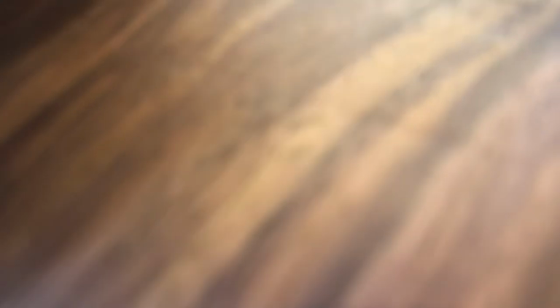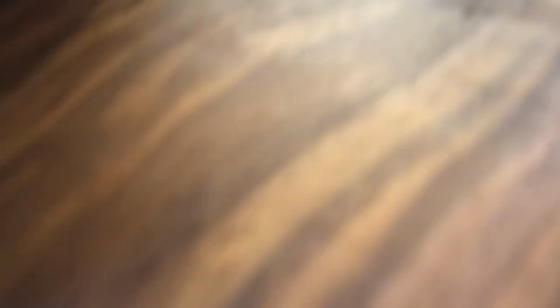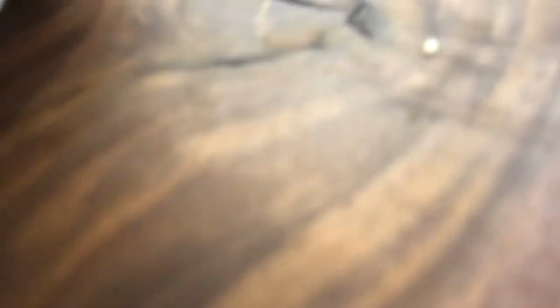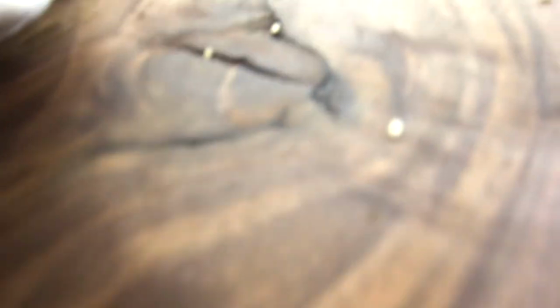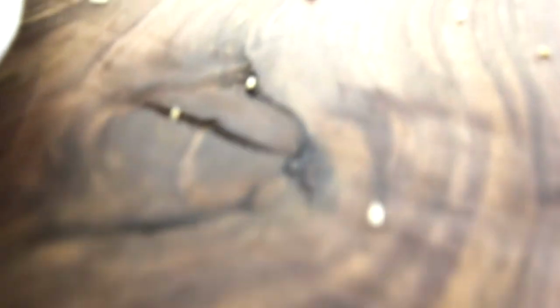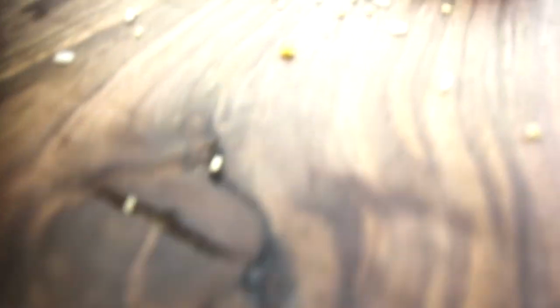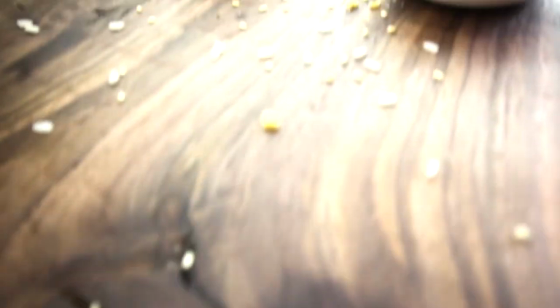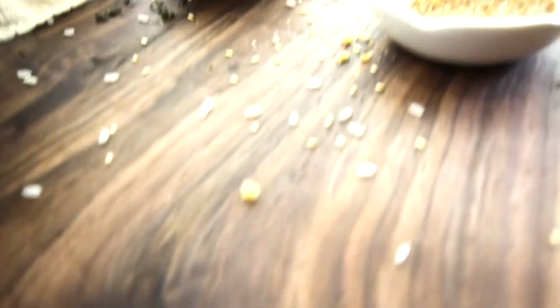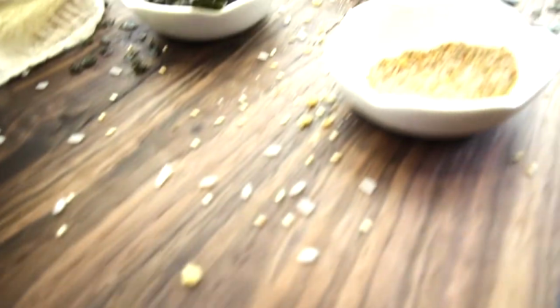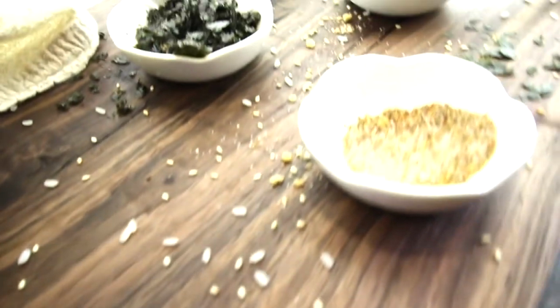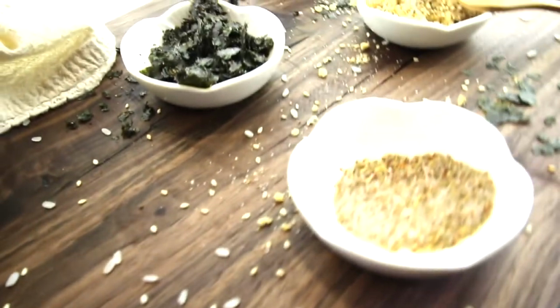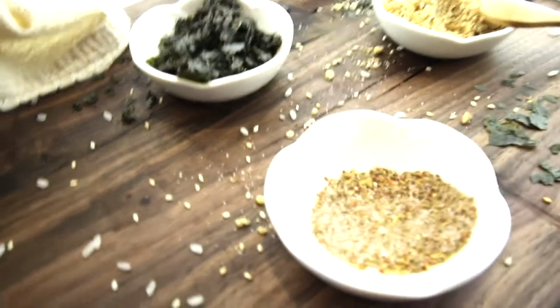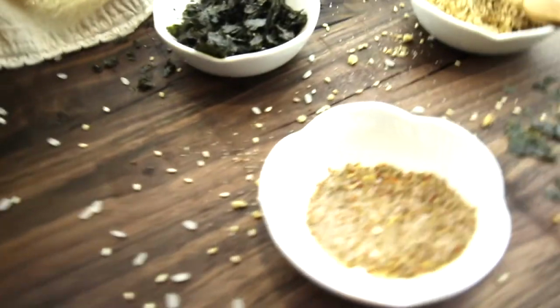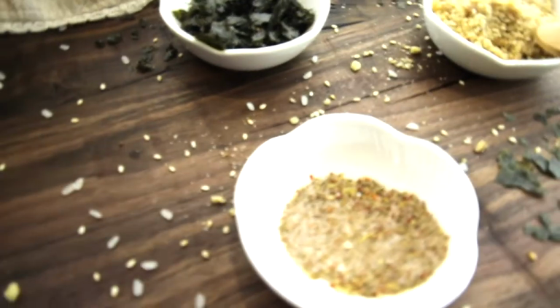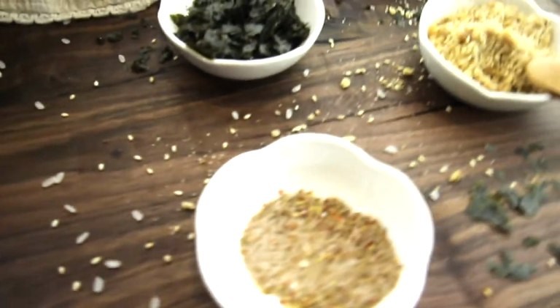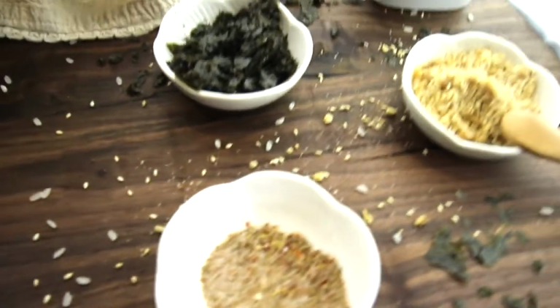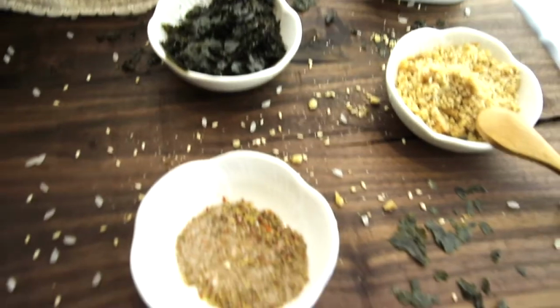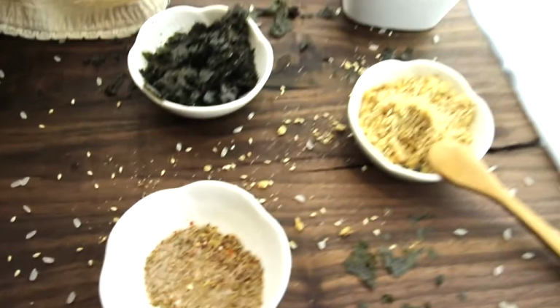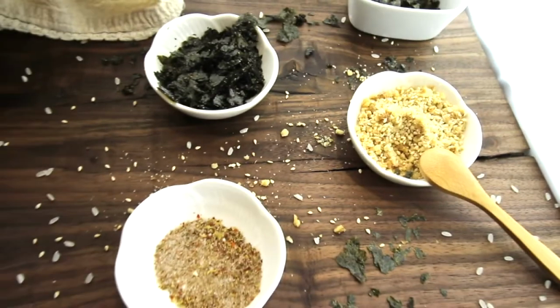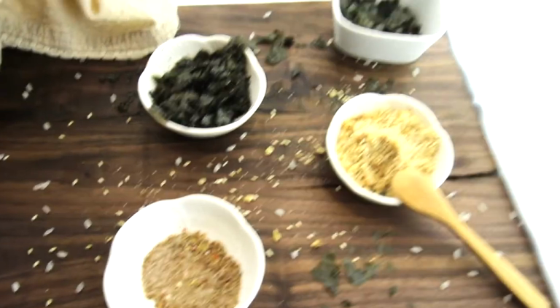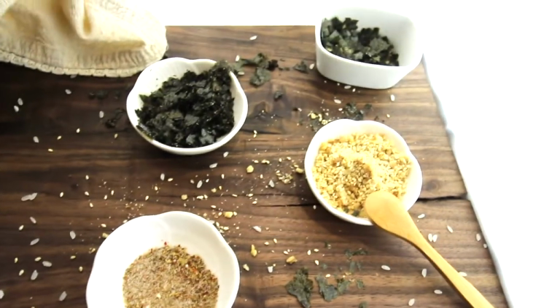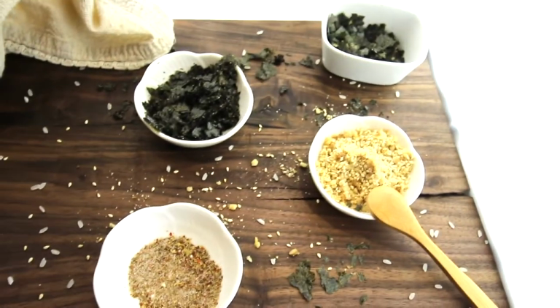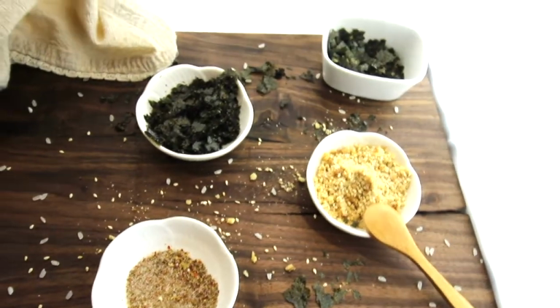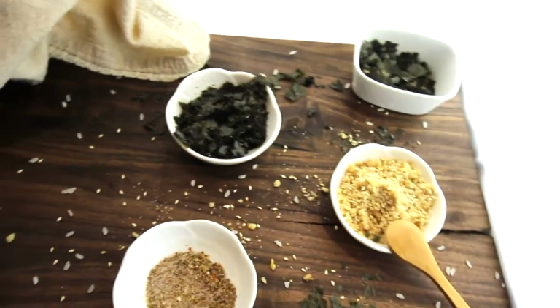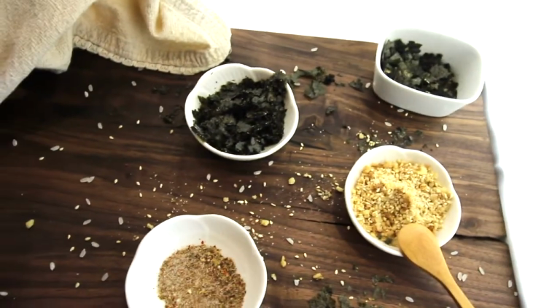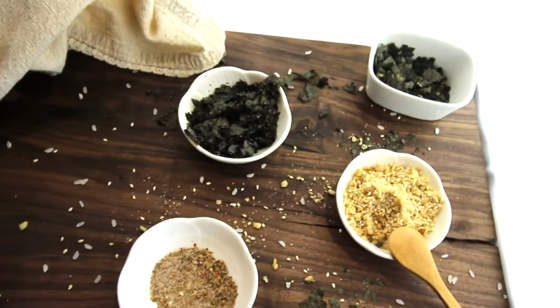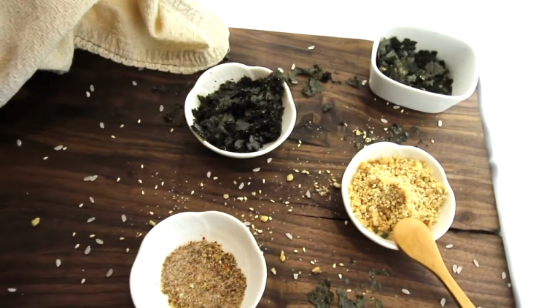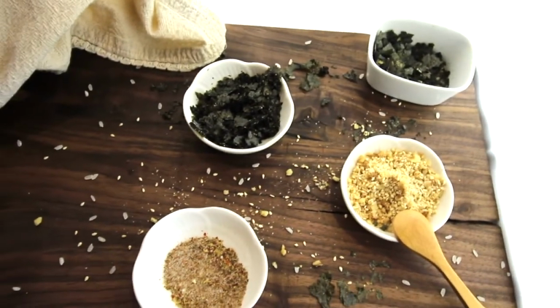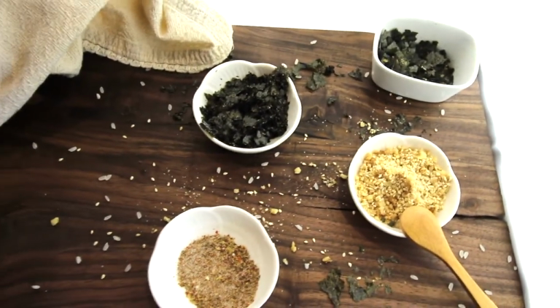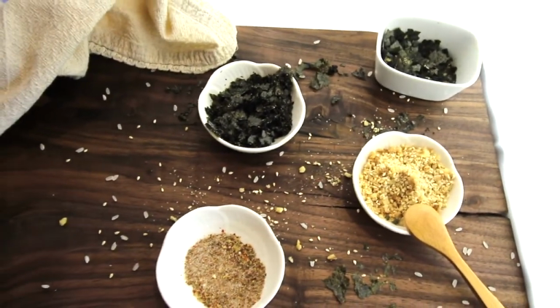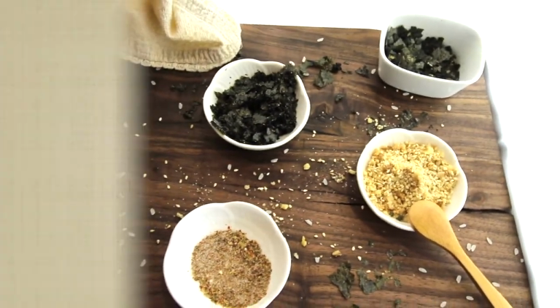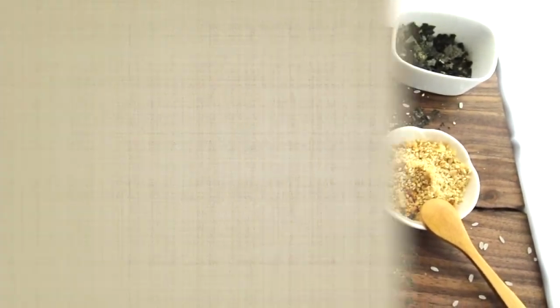Rice is boring. There, I said it. But we can fix that. Furikake exists and is a wonderful thing to have. My name is Willow and this is You Need a Bento. Let's make lunch.